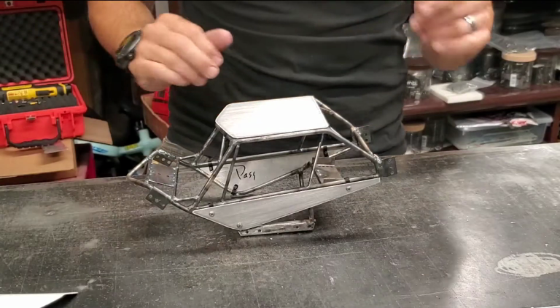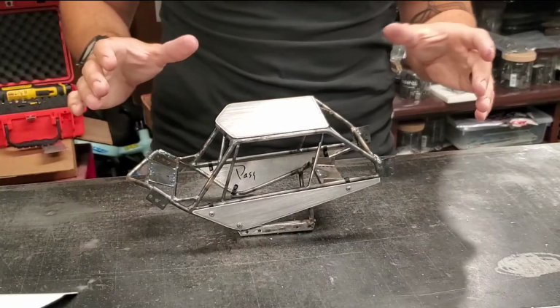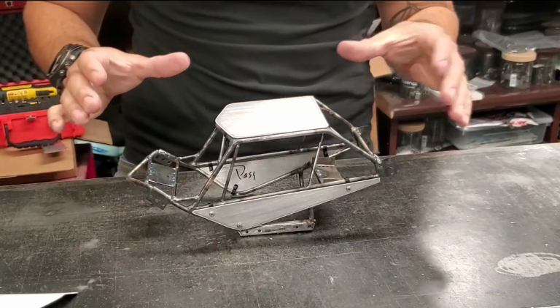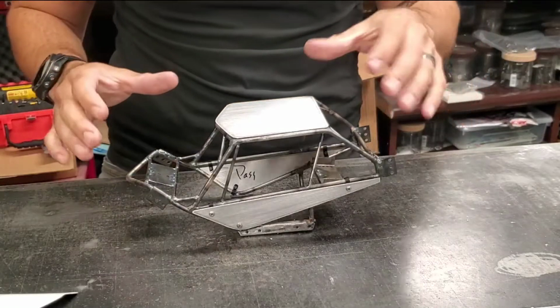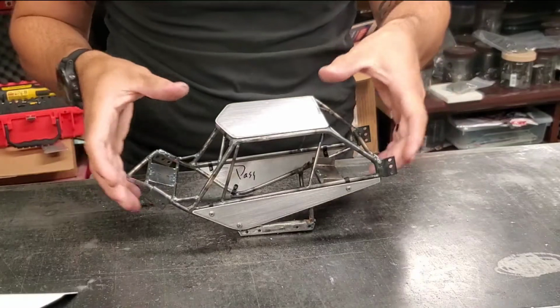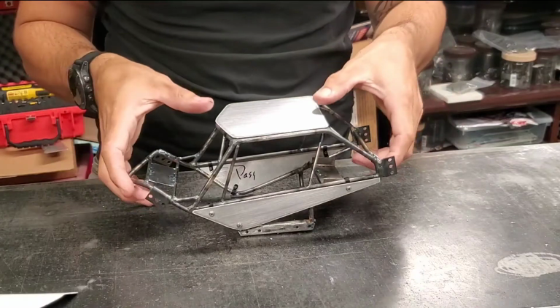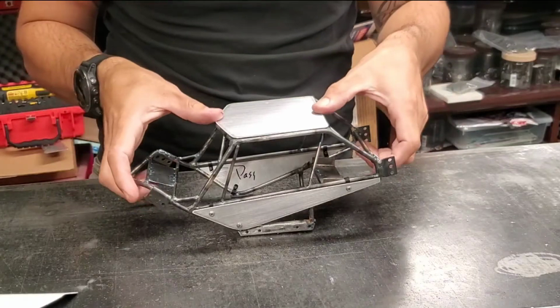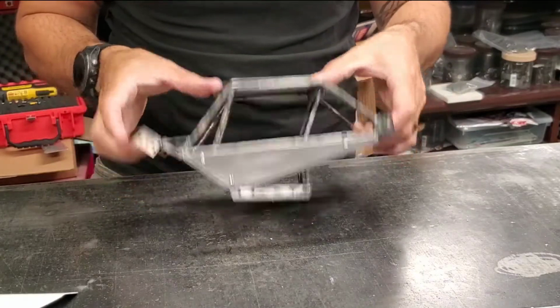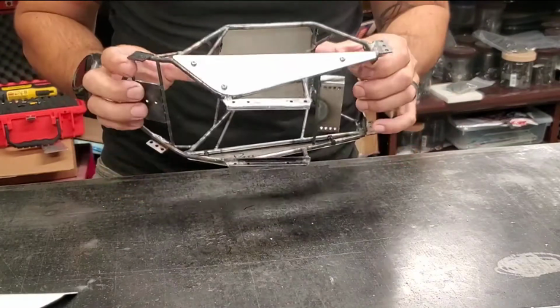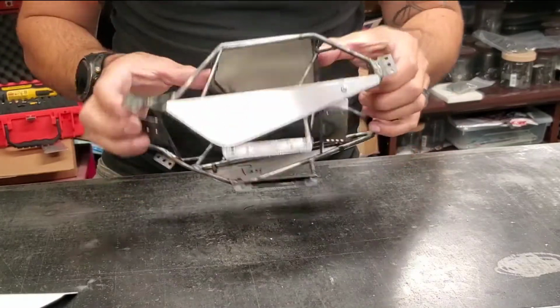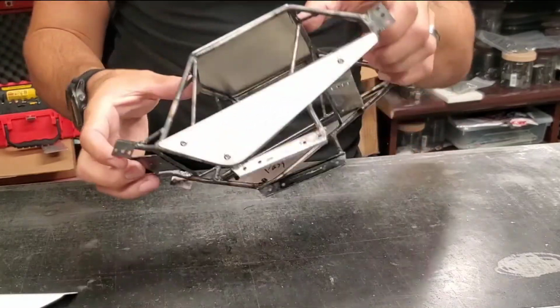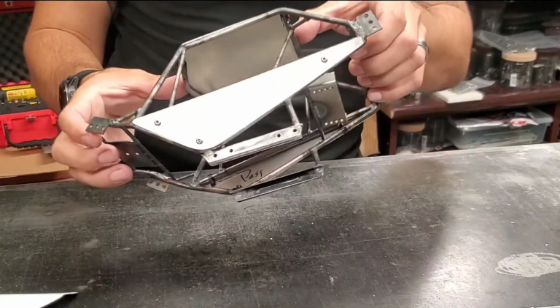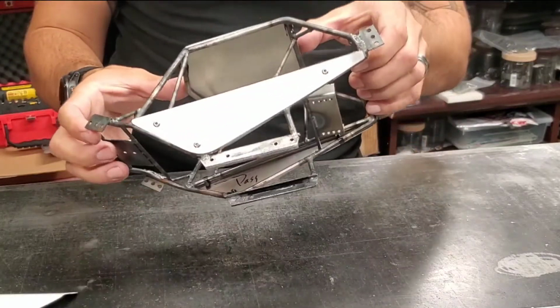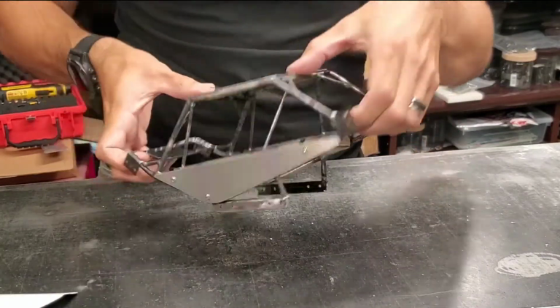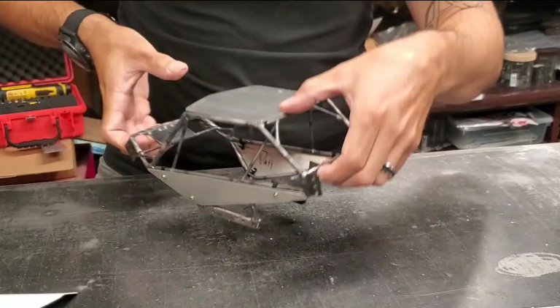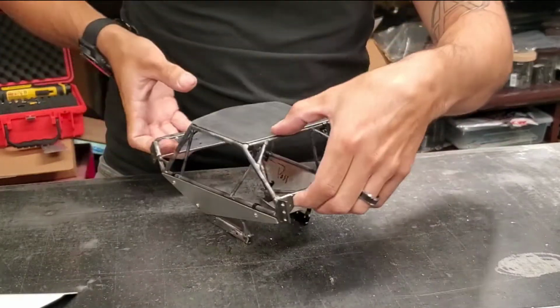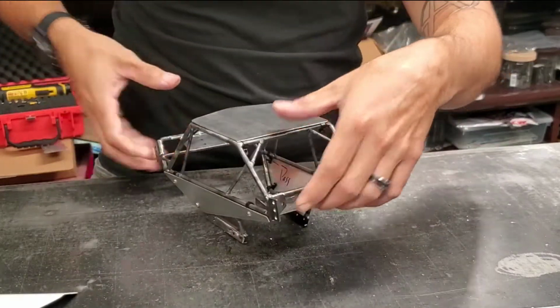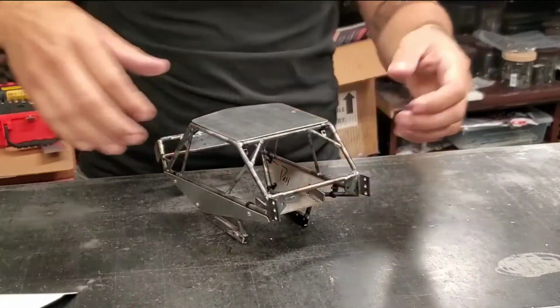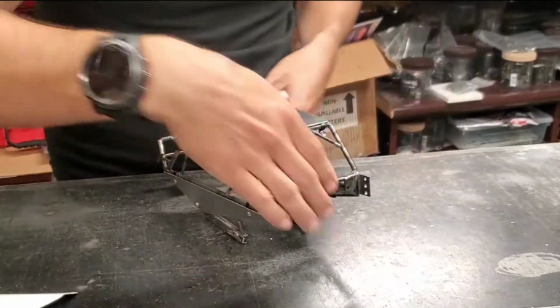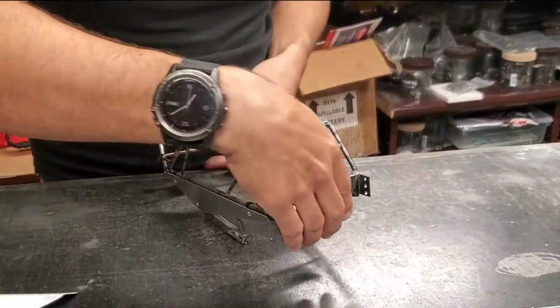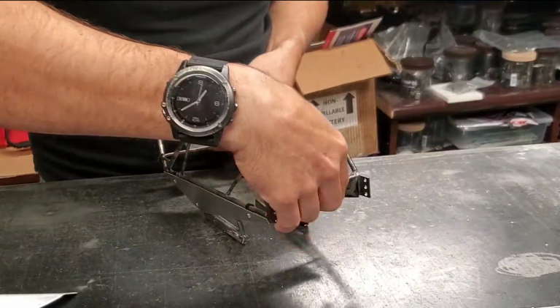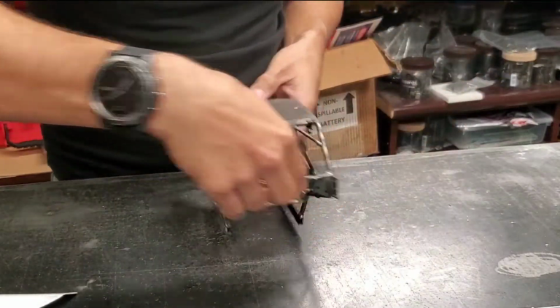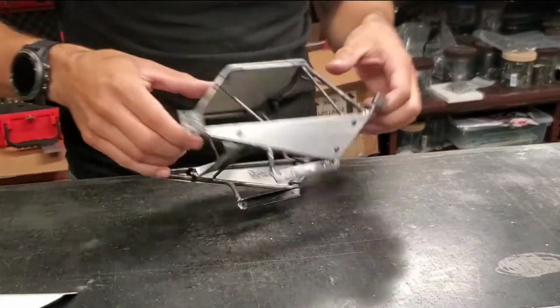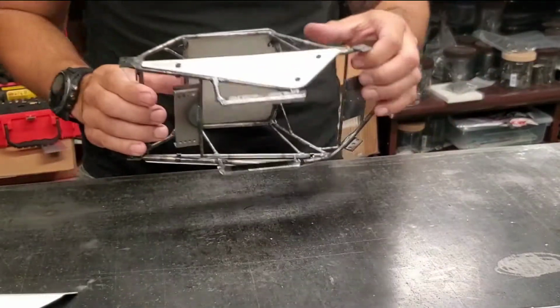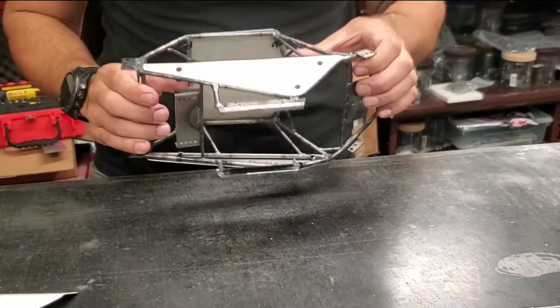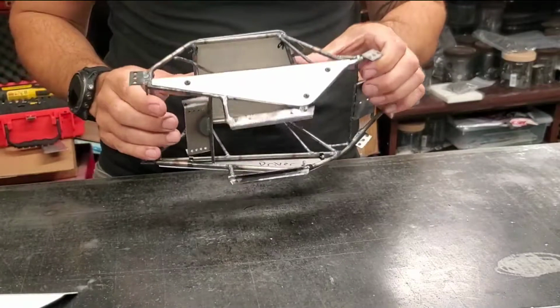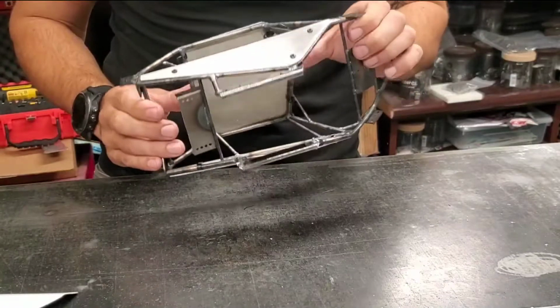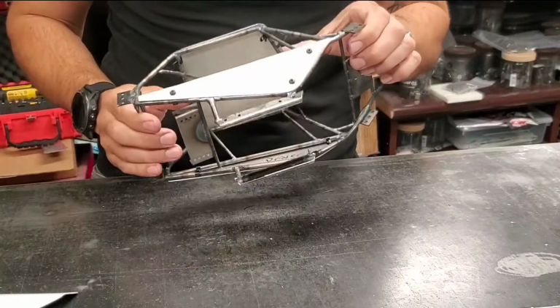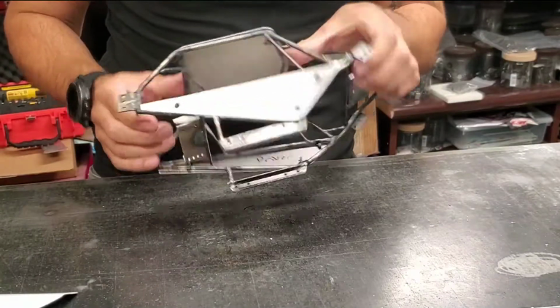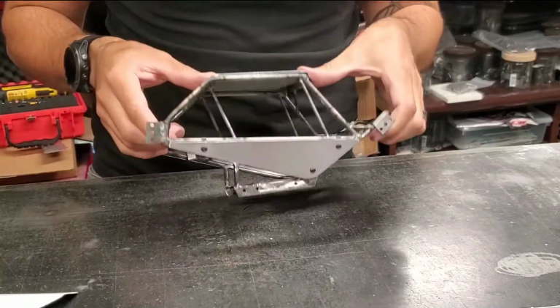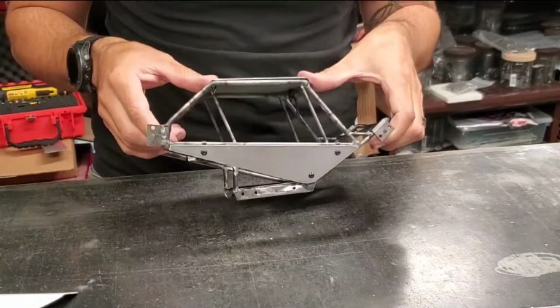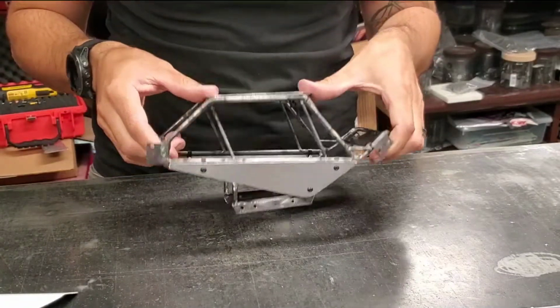All right, real quick we're going to go over how to line up holes on a tube chassis to make panels.